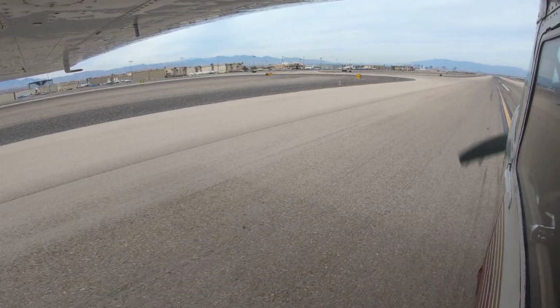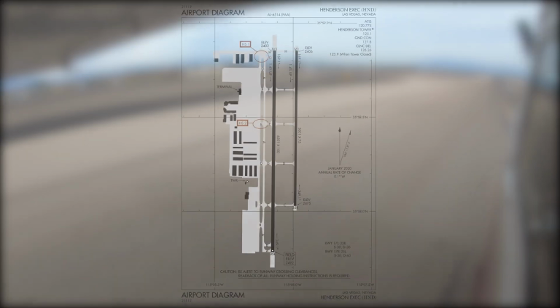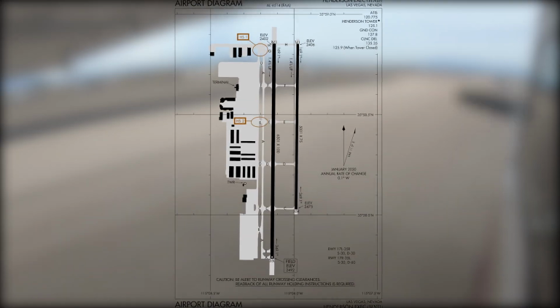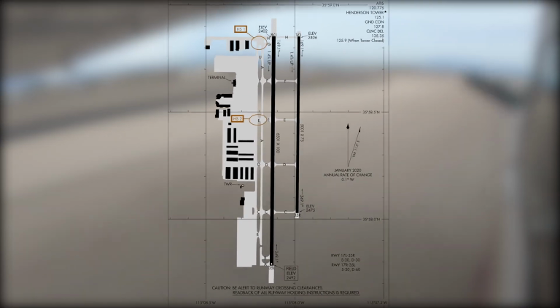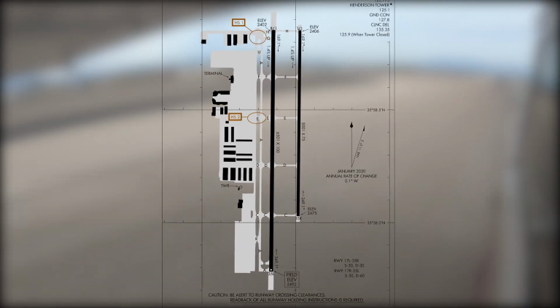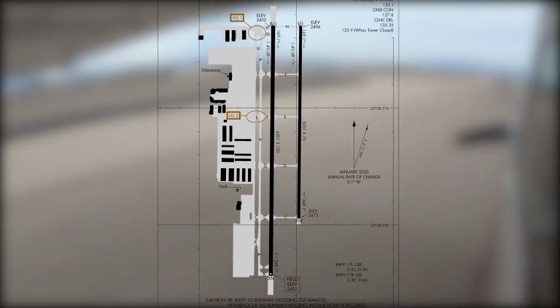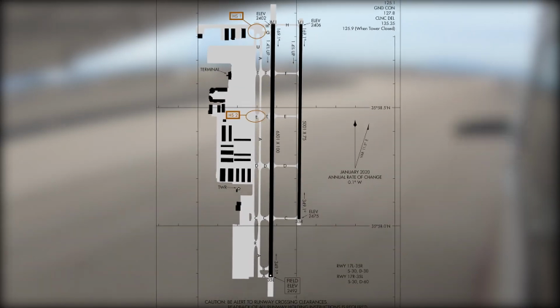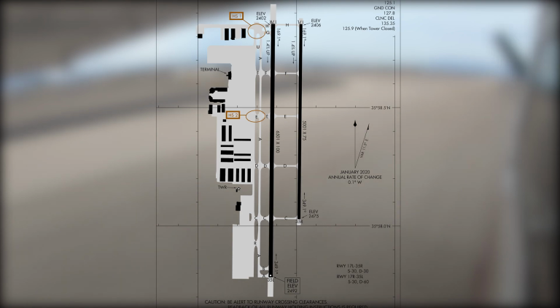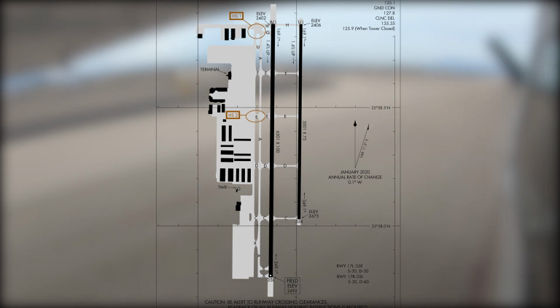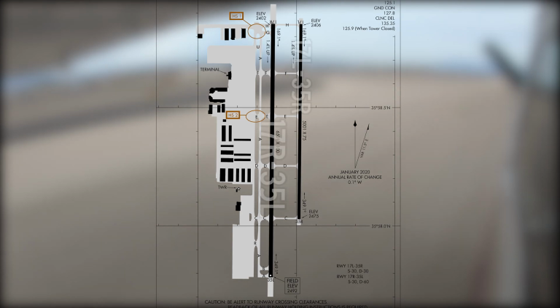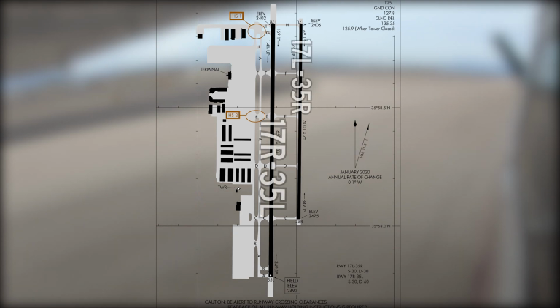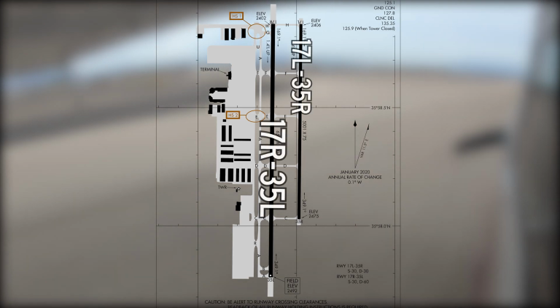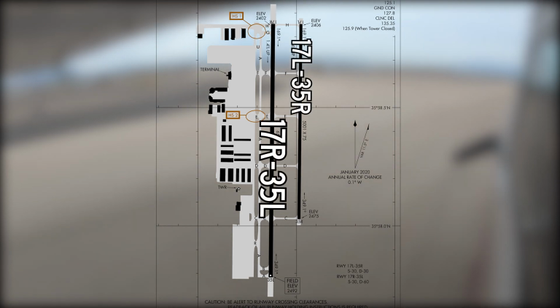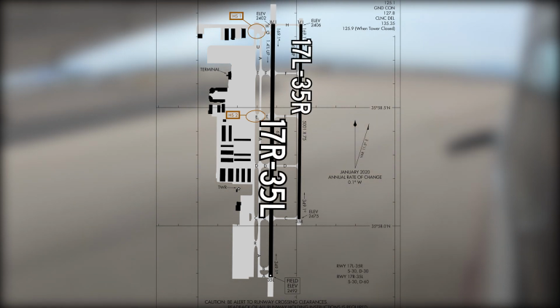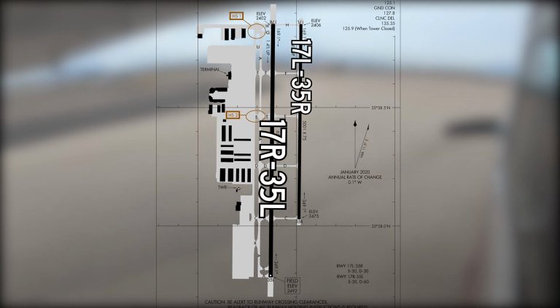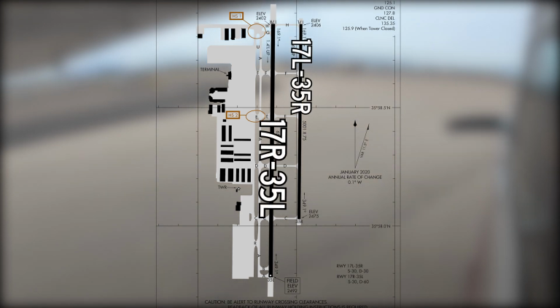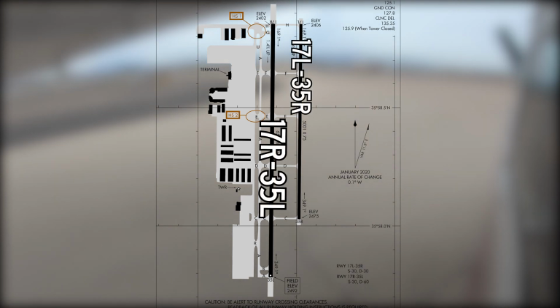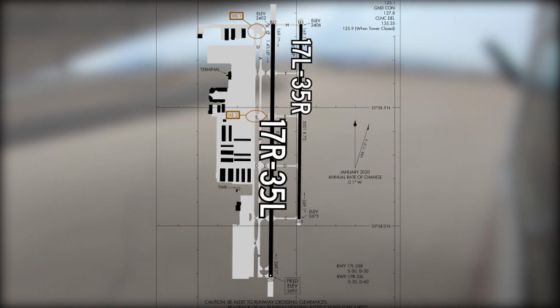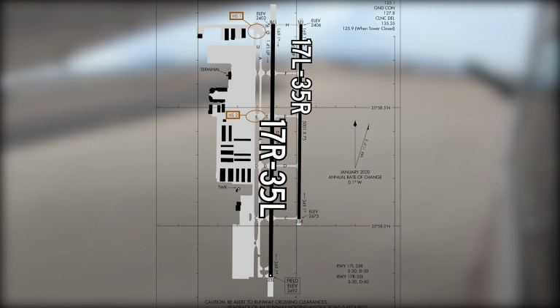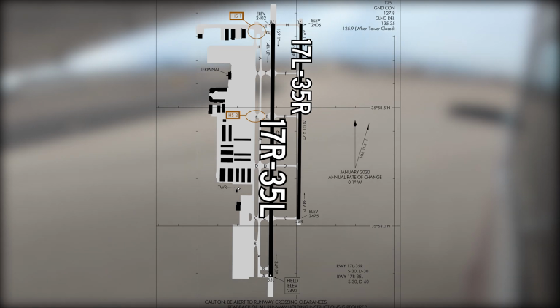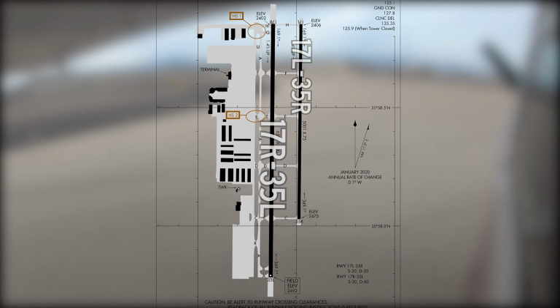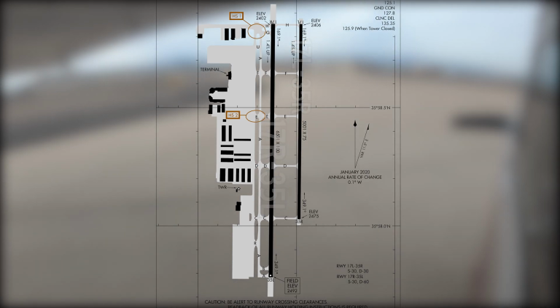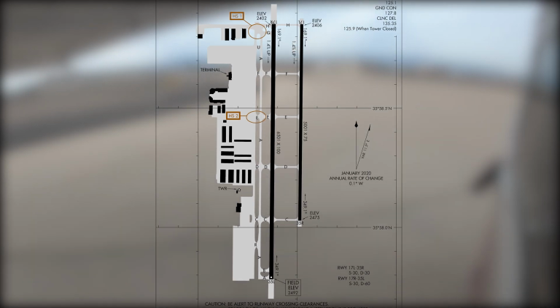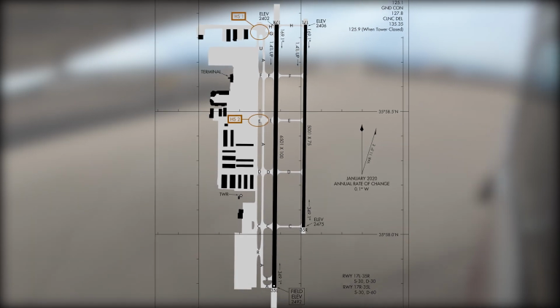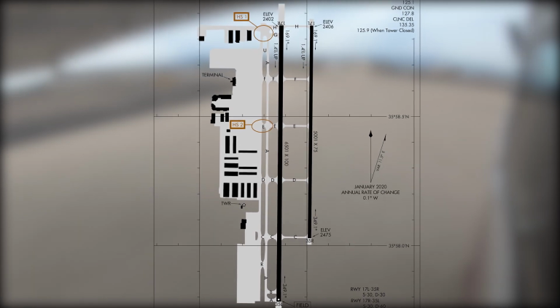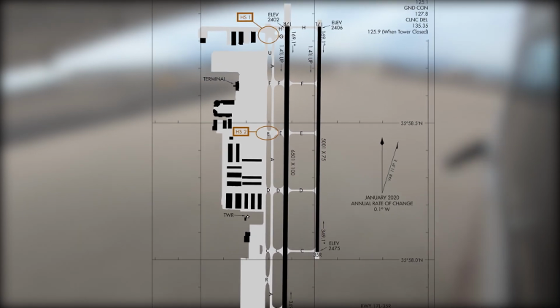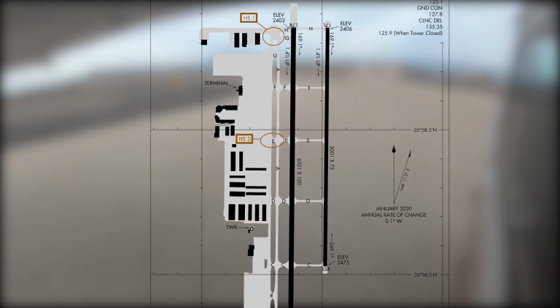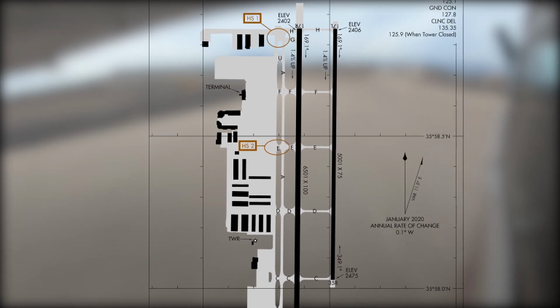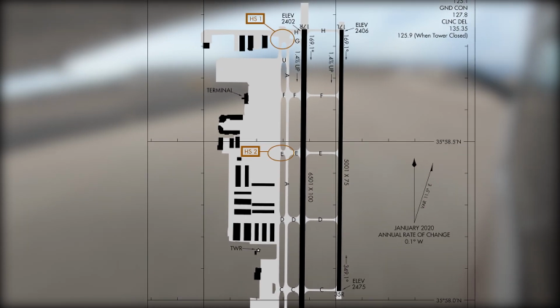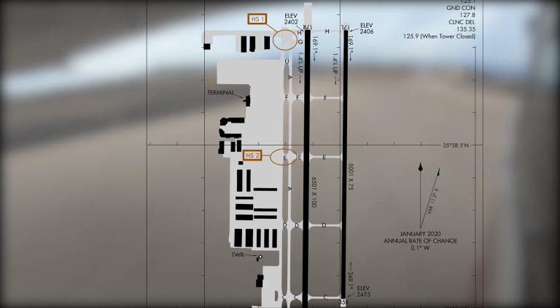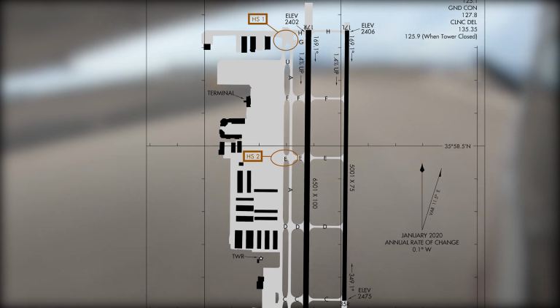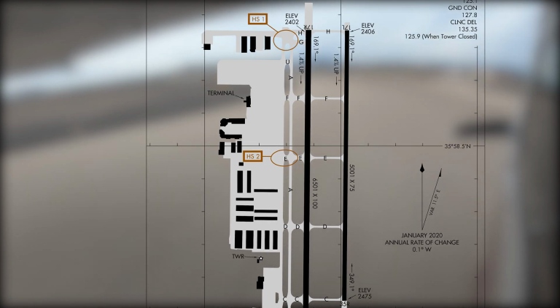The airport configuration consists of two parallel runways: 17 left and right, and 35 left and right. A straightforward taxiway system provides access to facilities and services, which are all located on the west side of the airport.